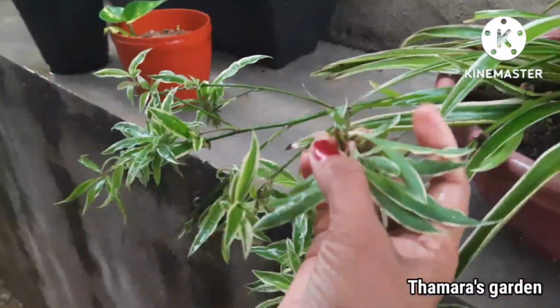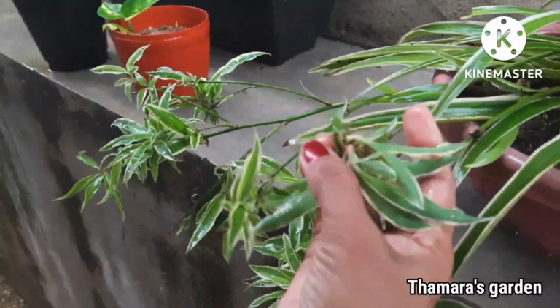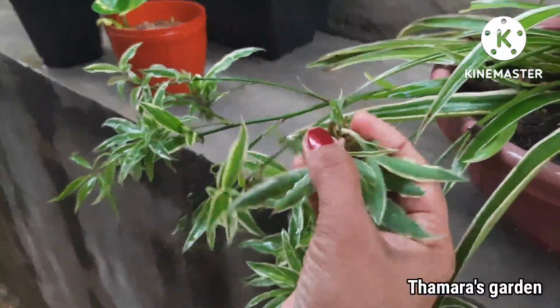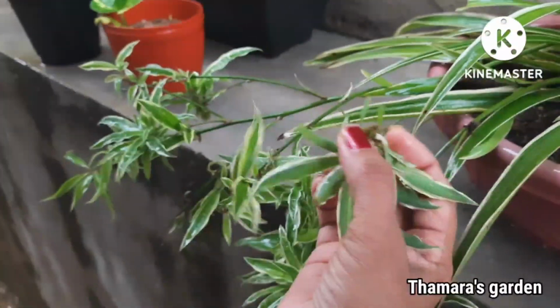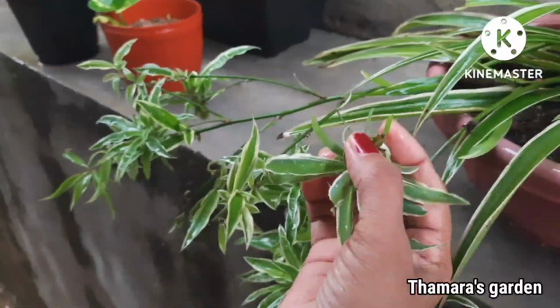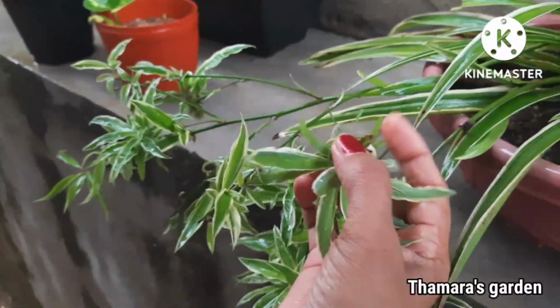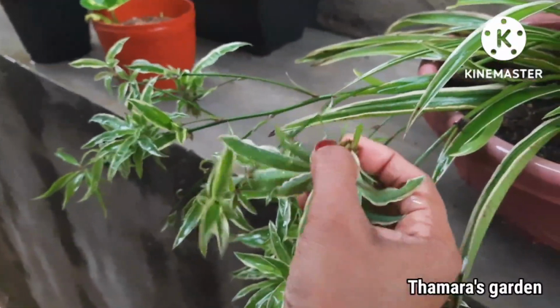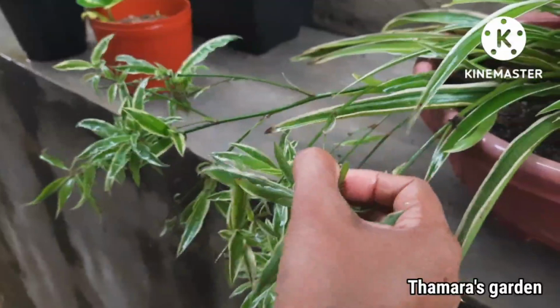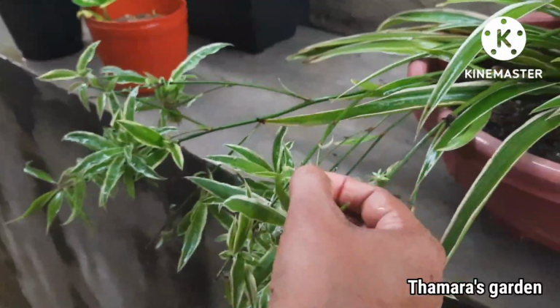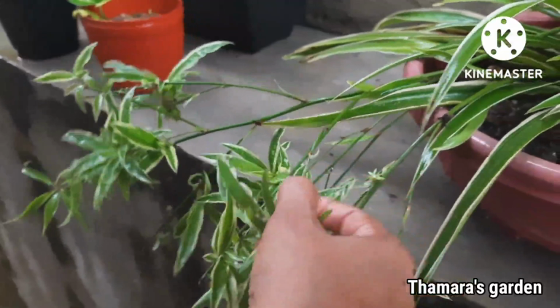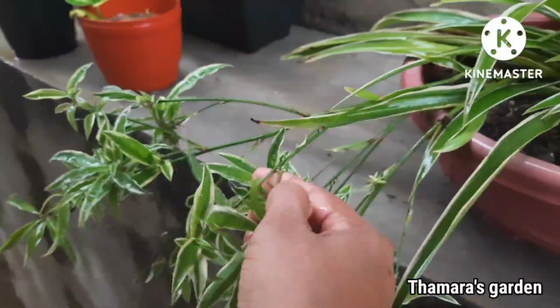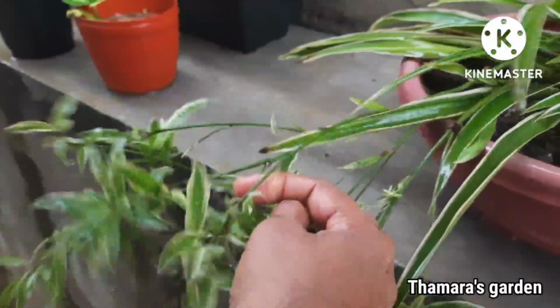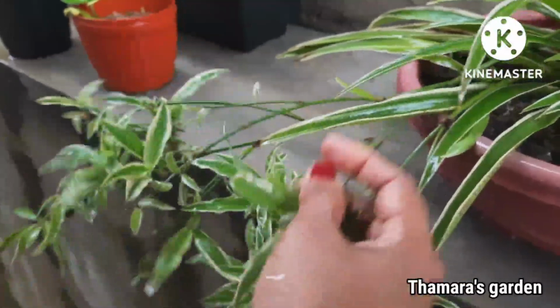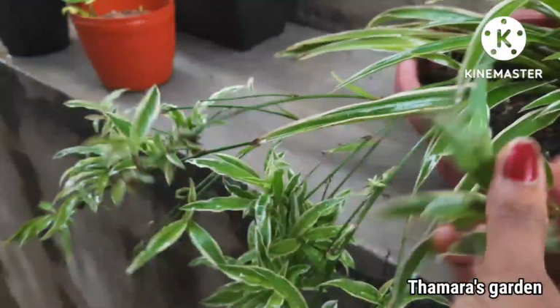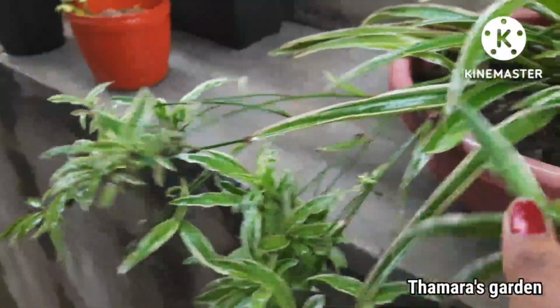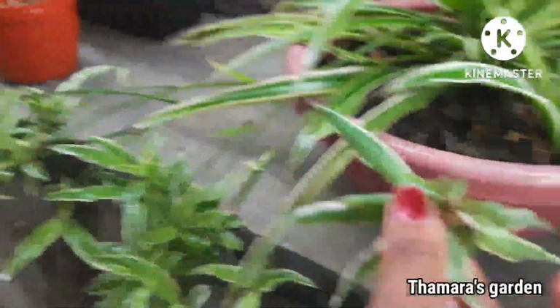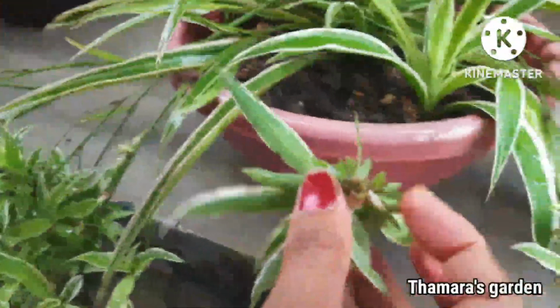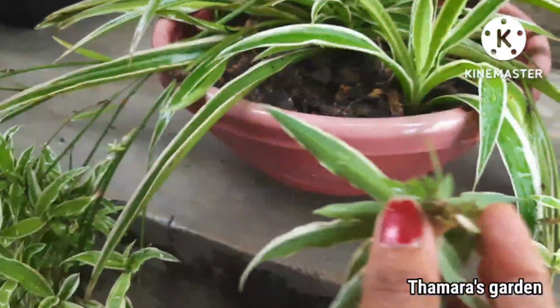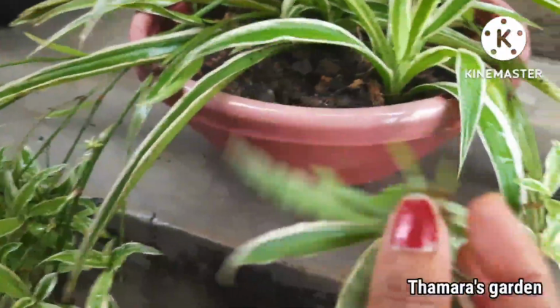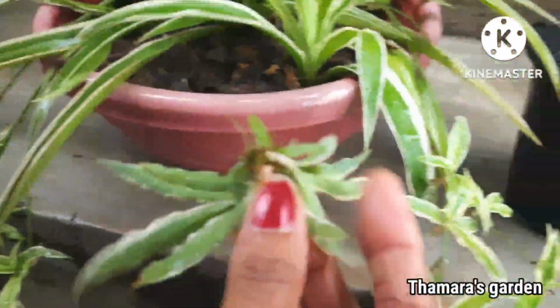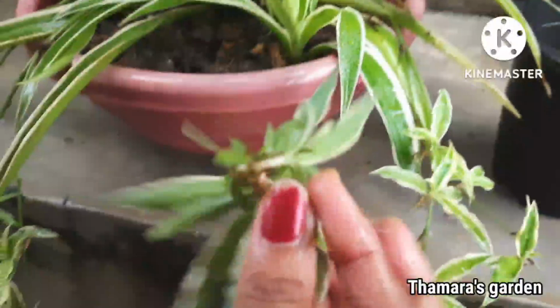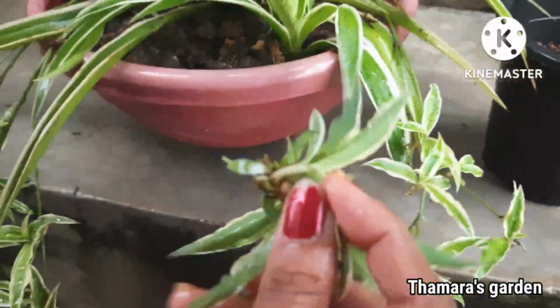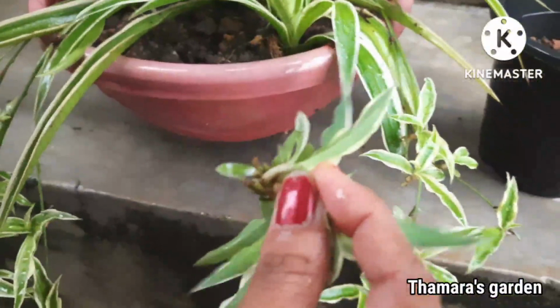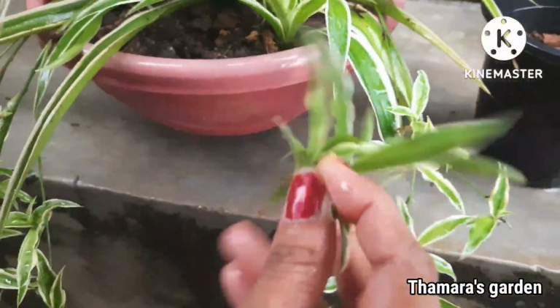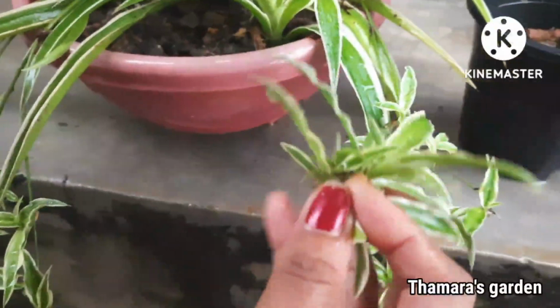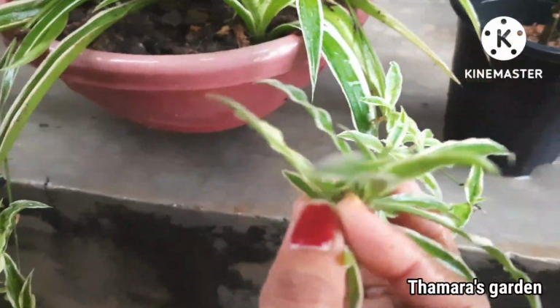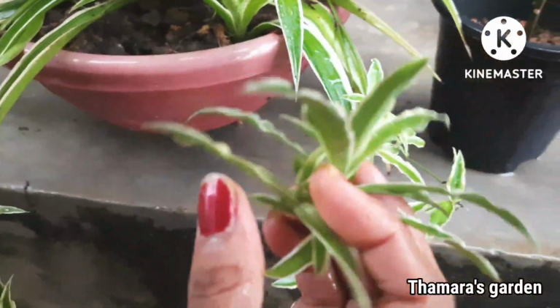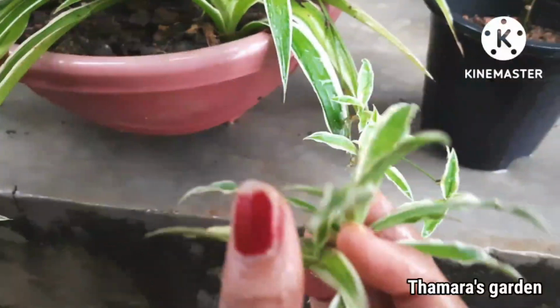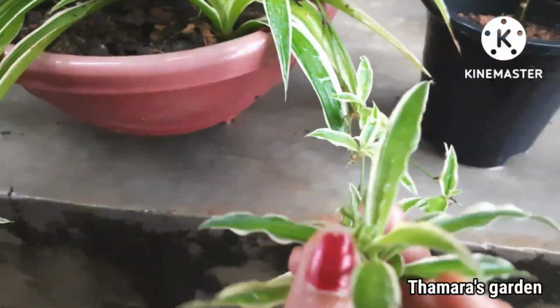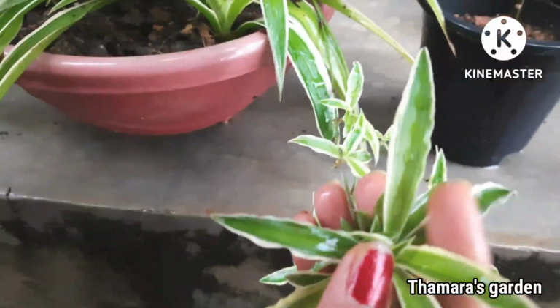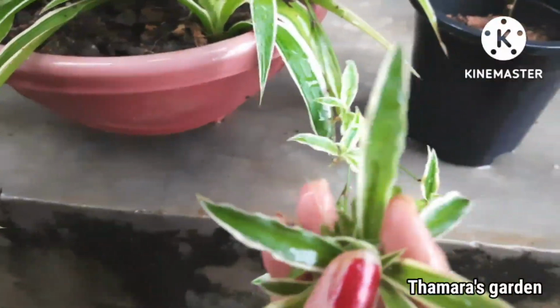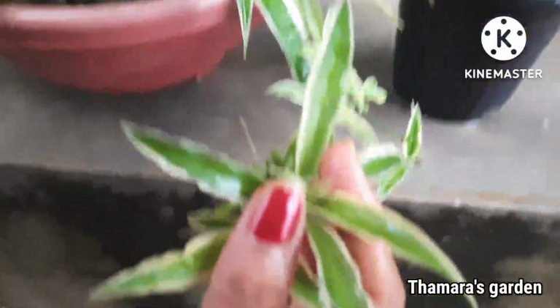I'm going to remove it from the mother plant like this. Now we are going to insert it into a water bottle.